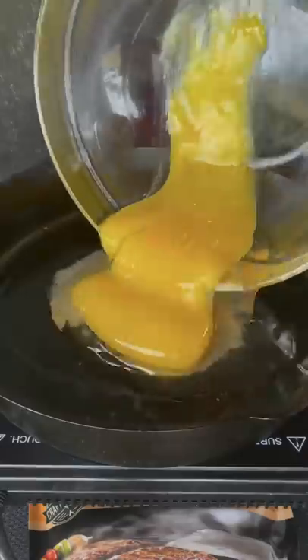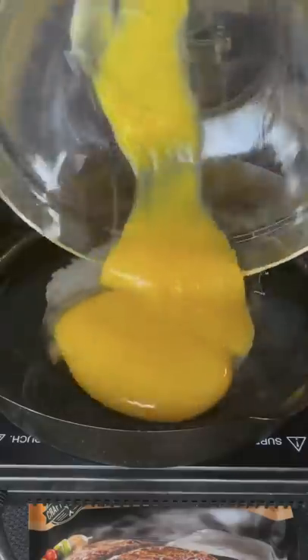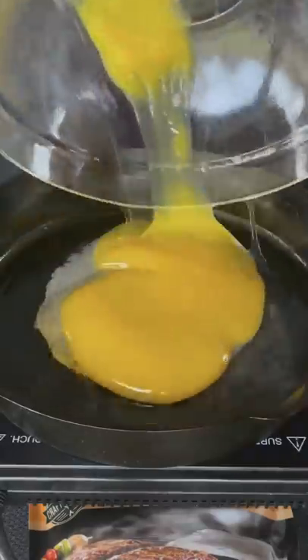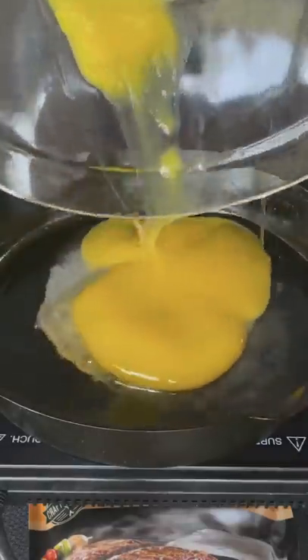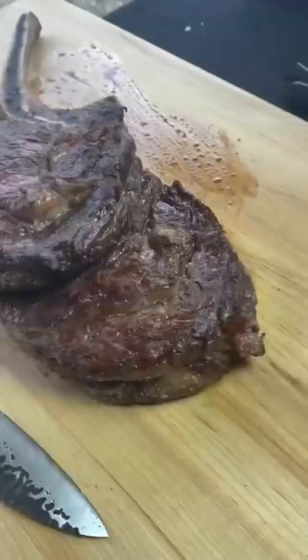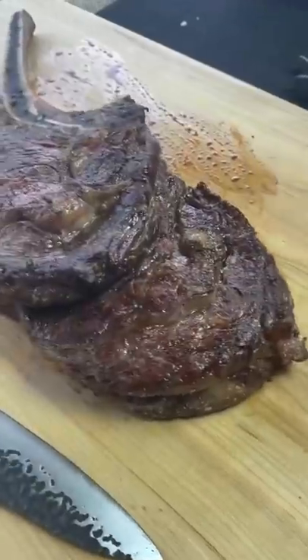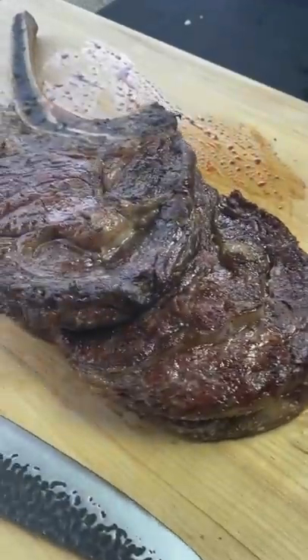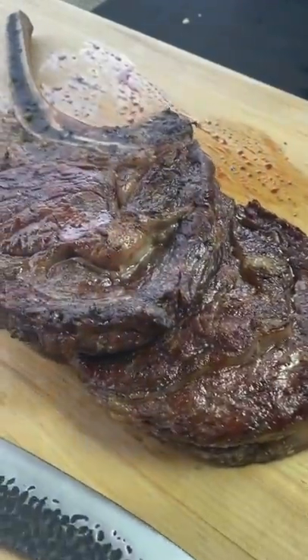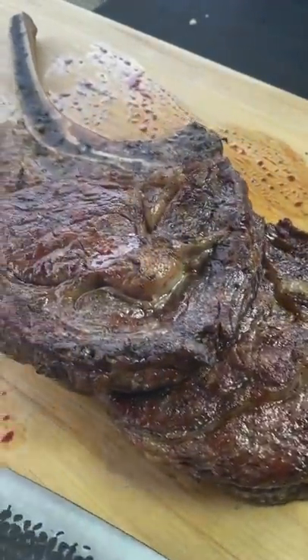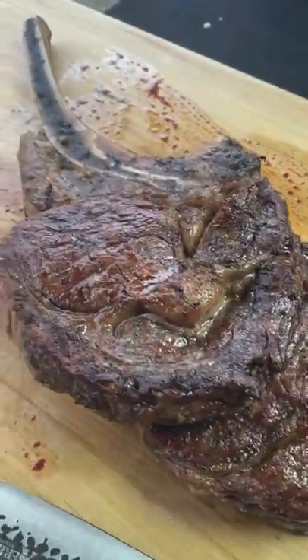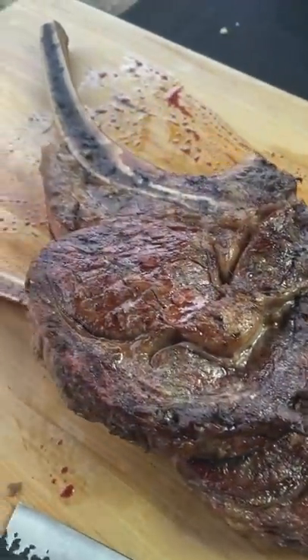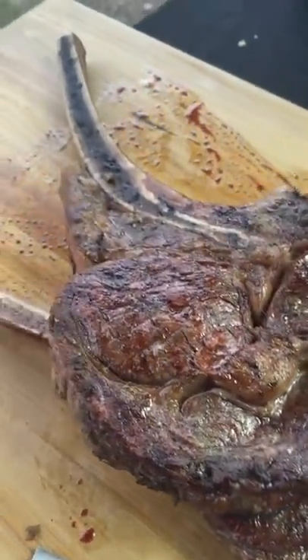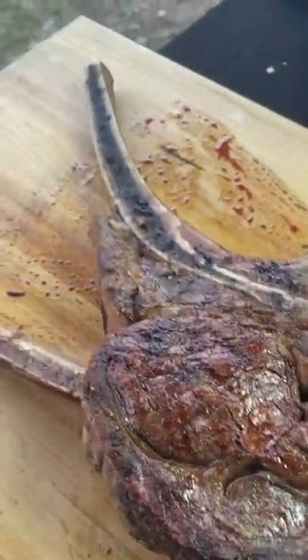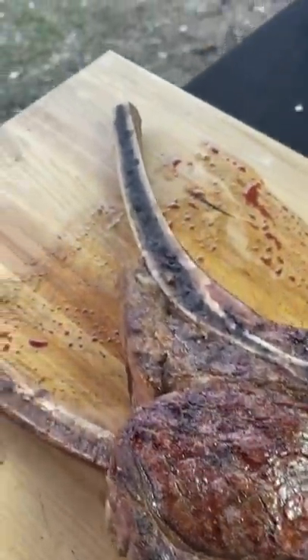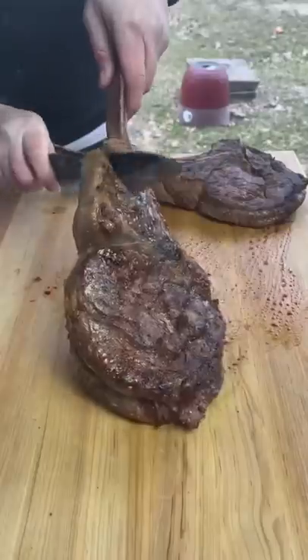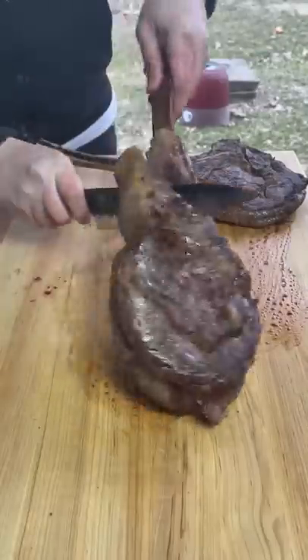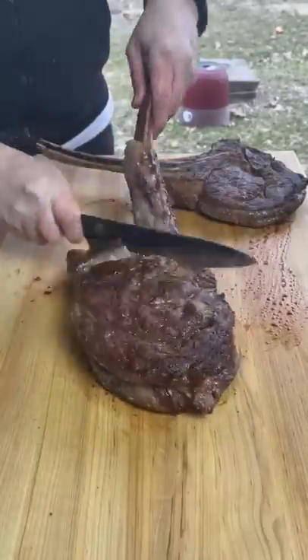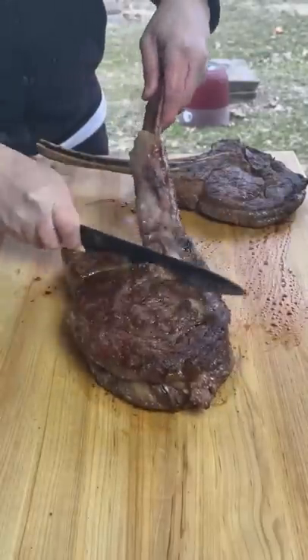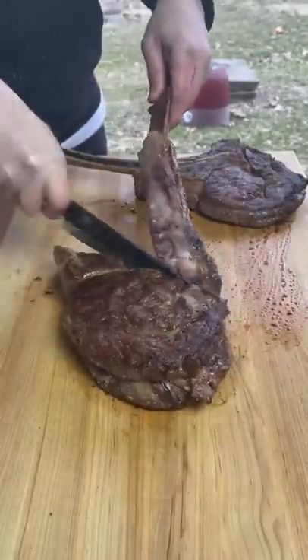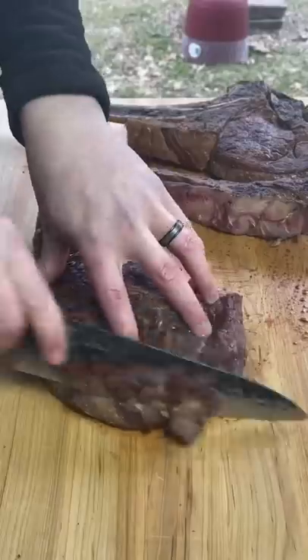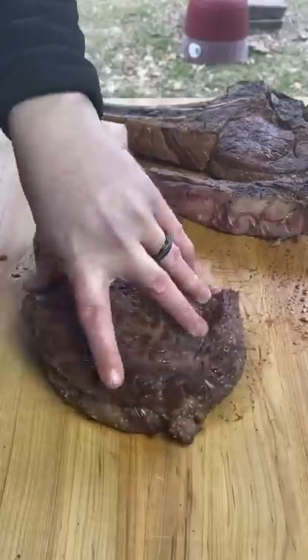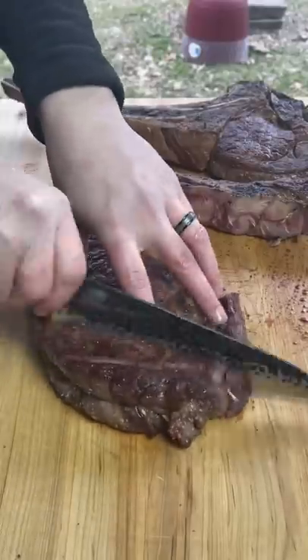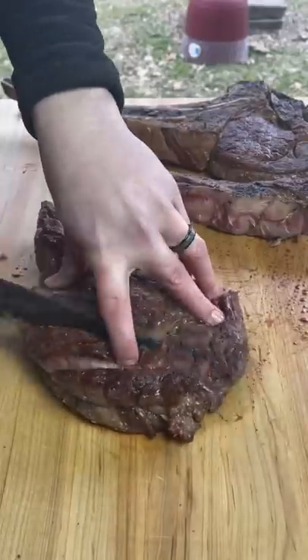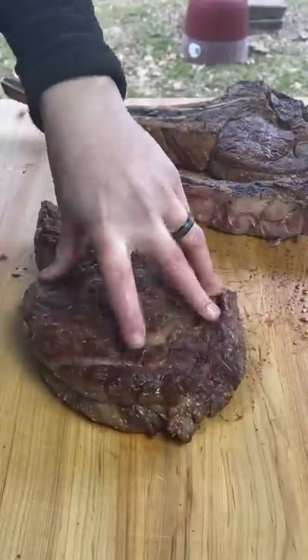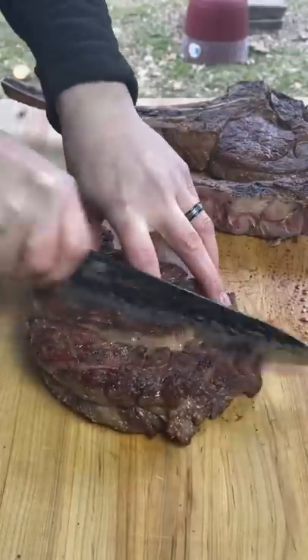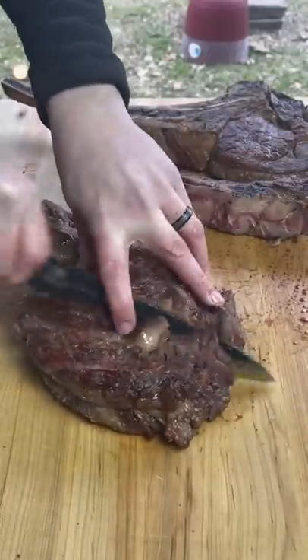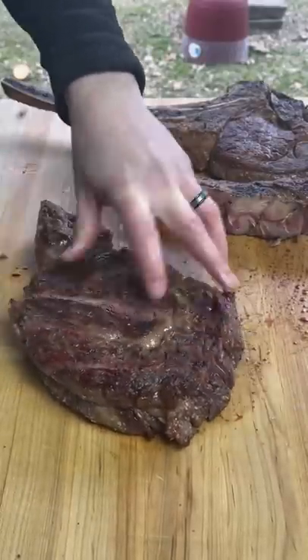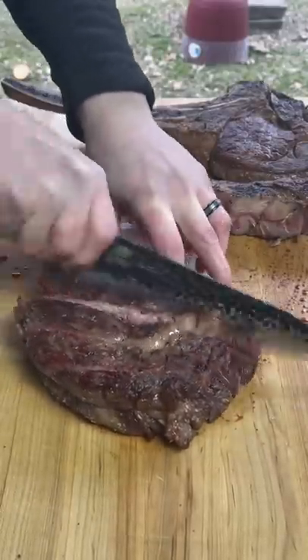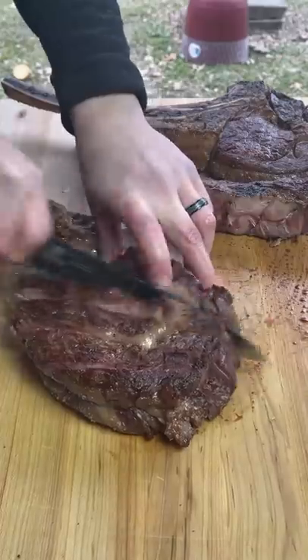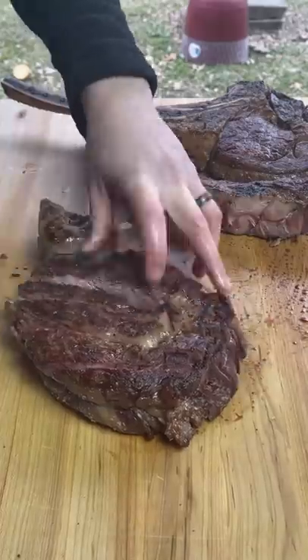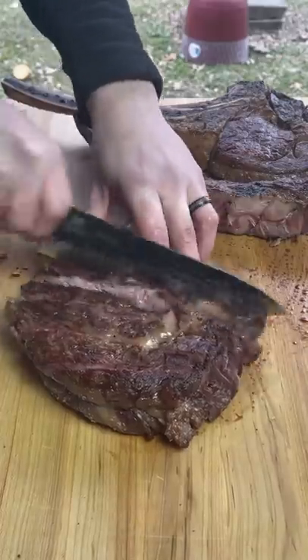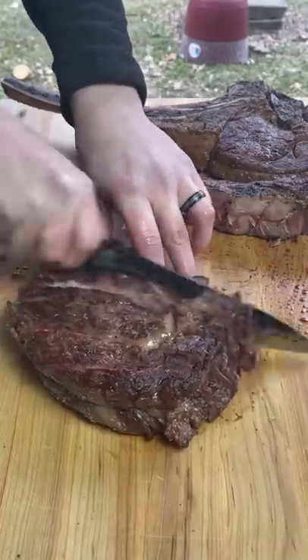Time to scramble our egg followed by a nice 10 to 12 minute rest on those tomahawks. Remove the bone and cut. This thing is slicing like butter.